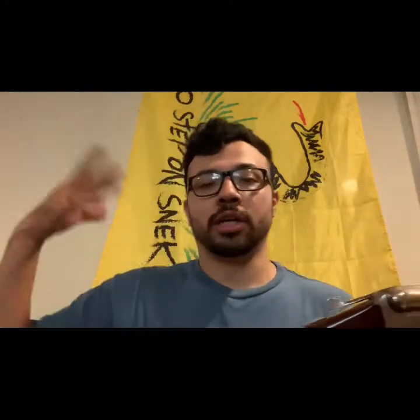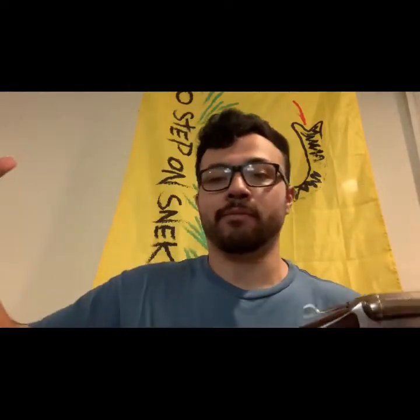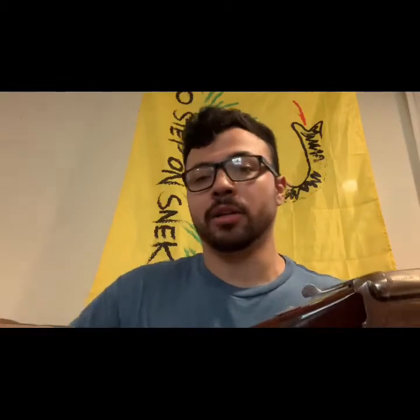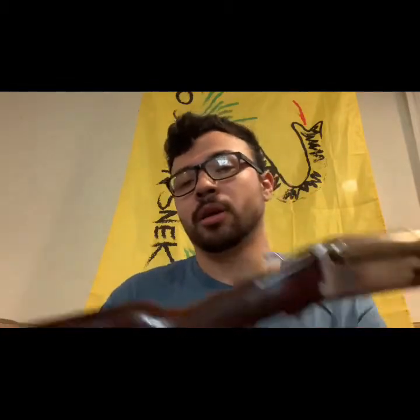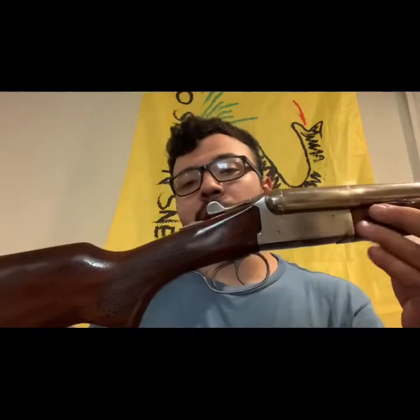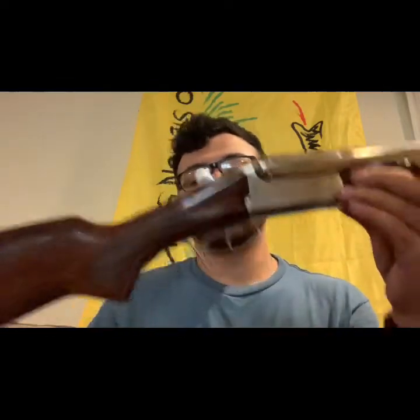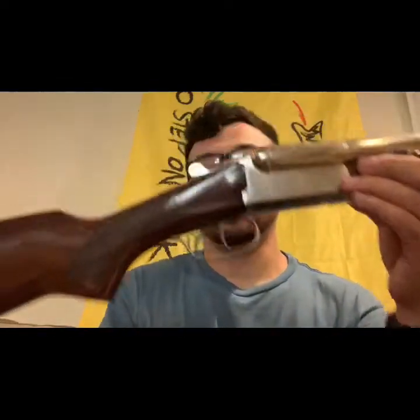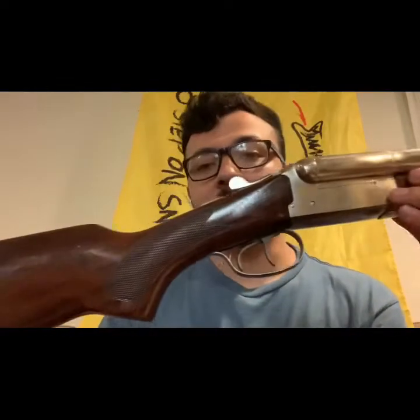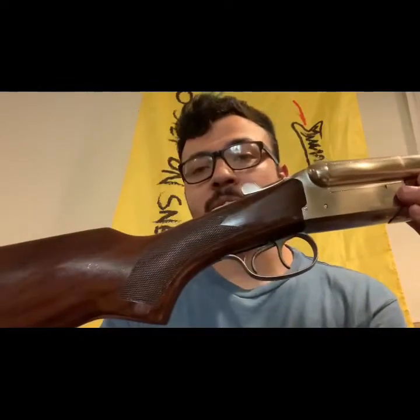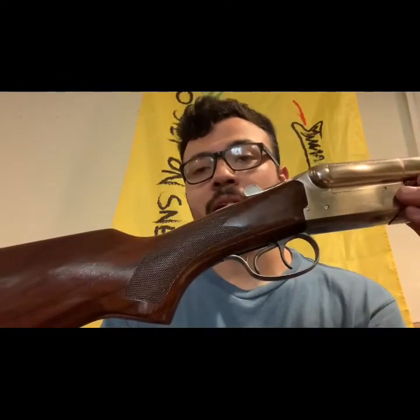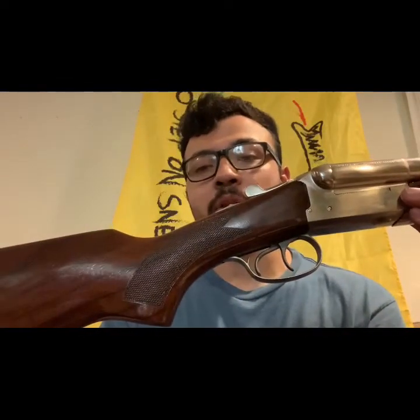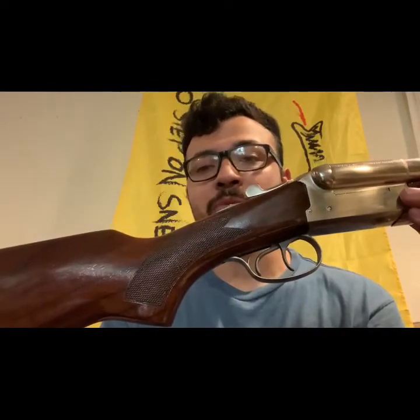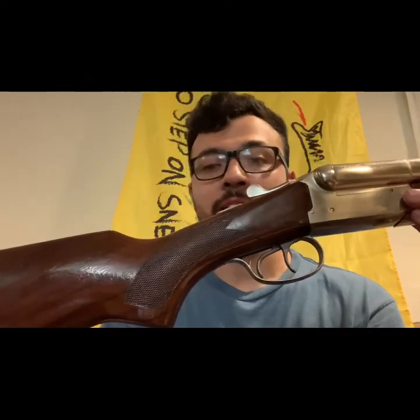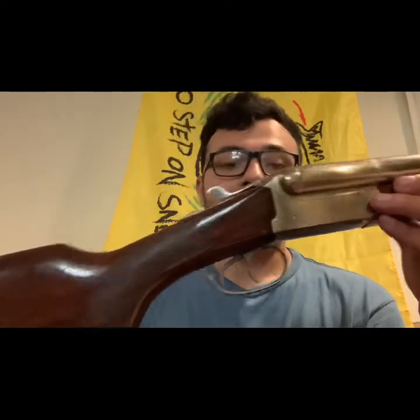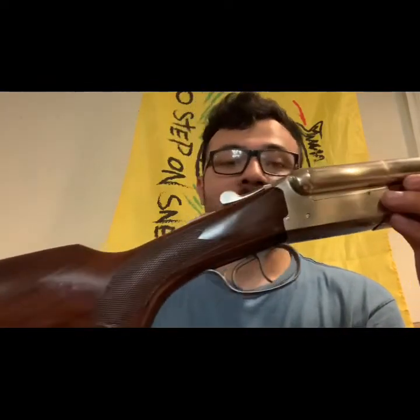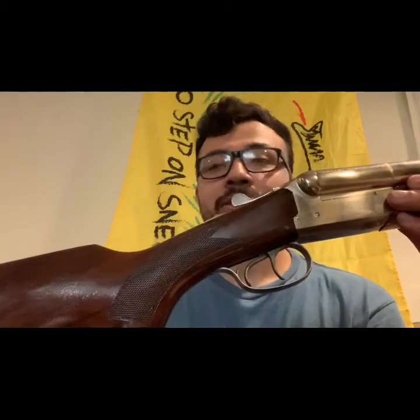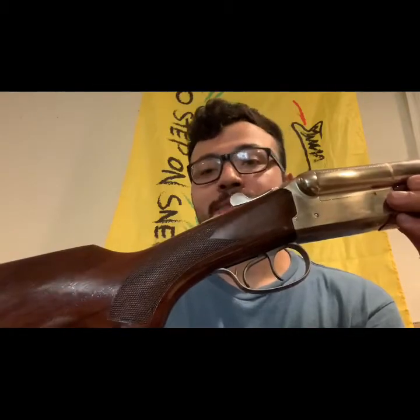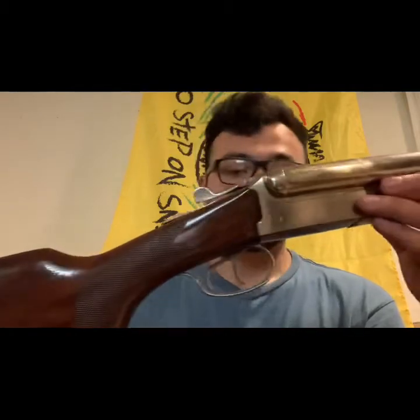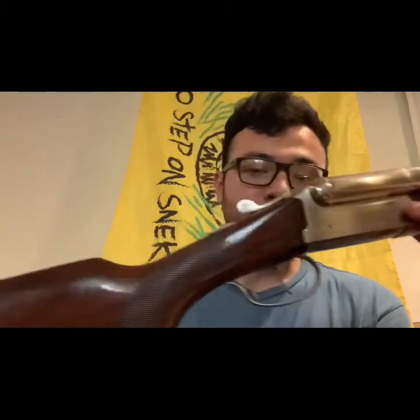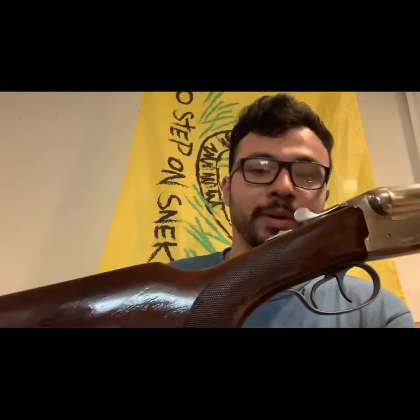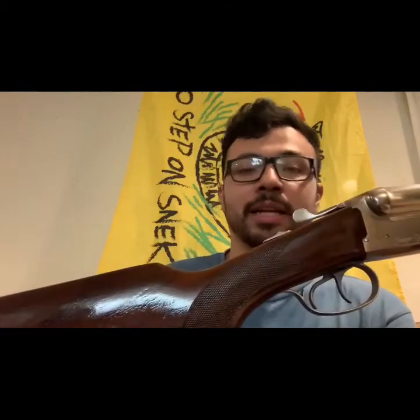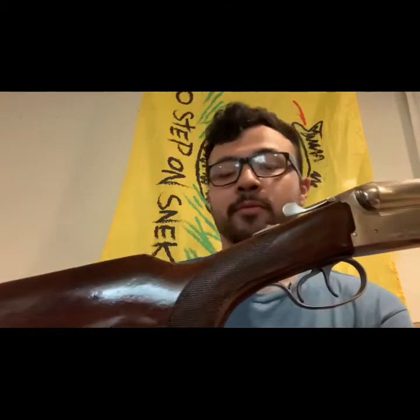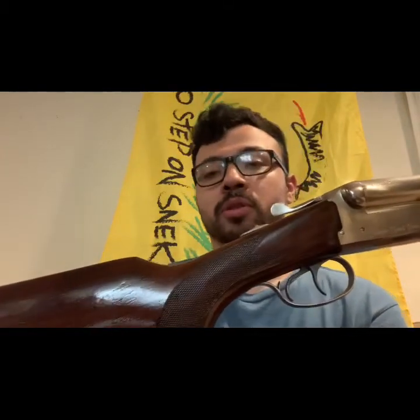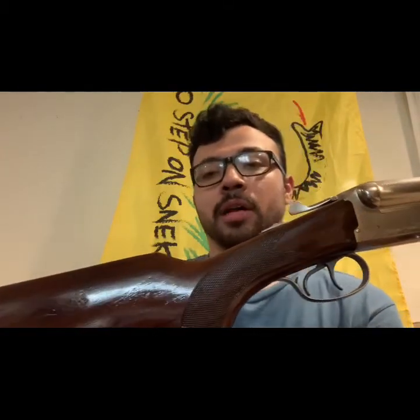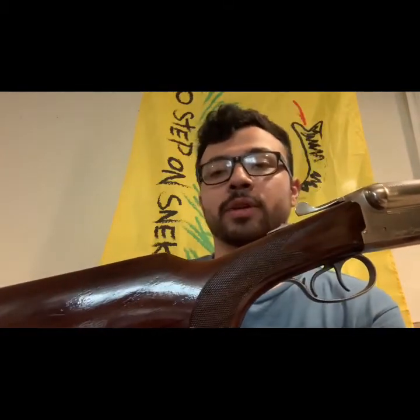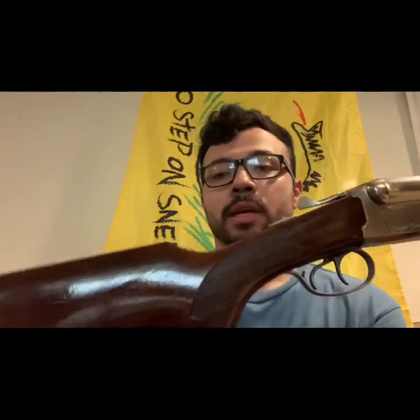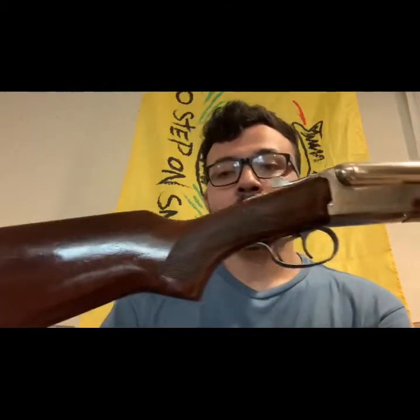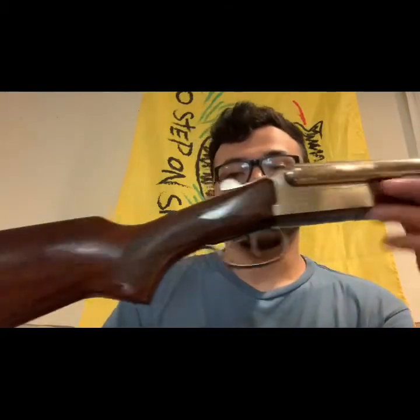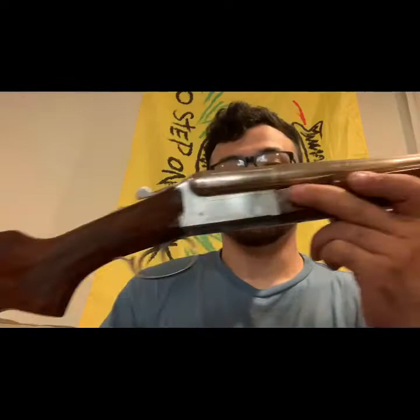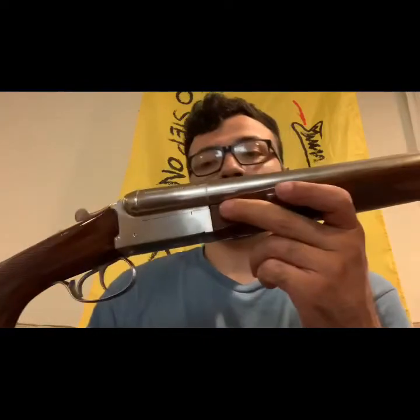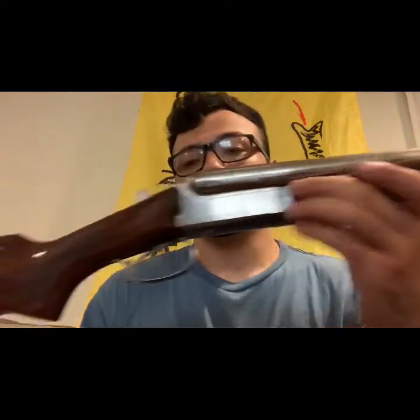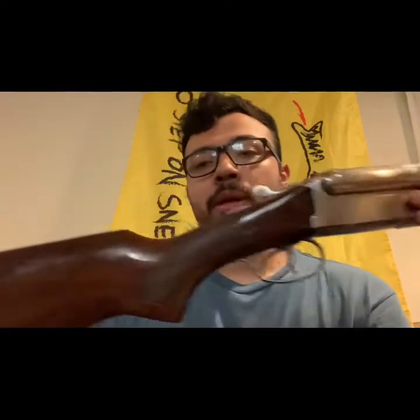Shooting this one, the recoil is not harsh. After 50-plus shells it's not hard on the shoulder — I'm fine. But if I were shooting anything beyond low-brass birdshot I could see it starting to hurt.